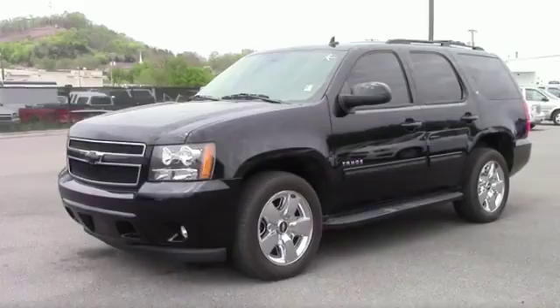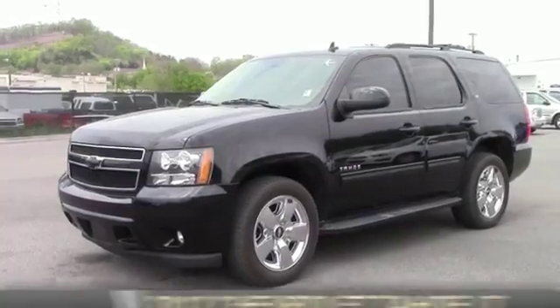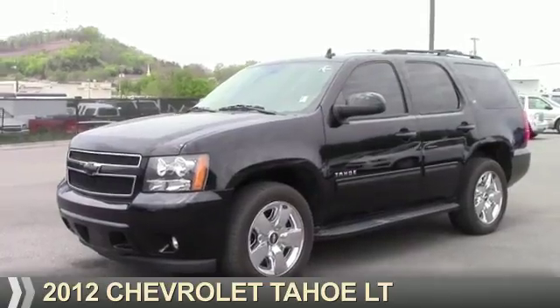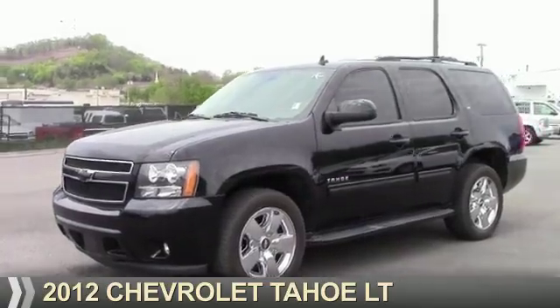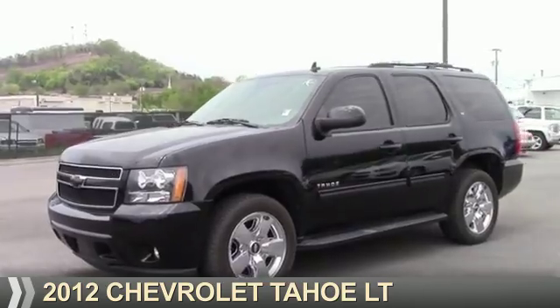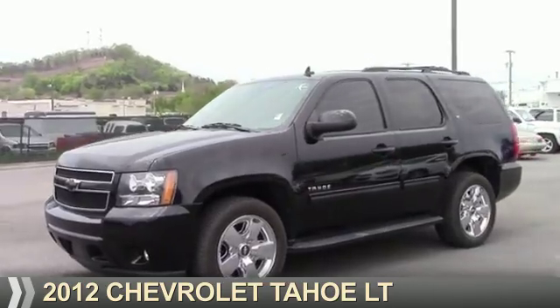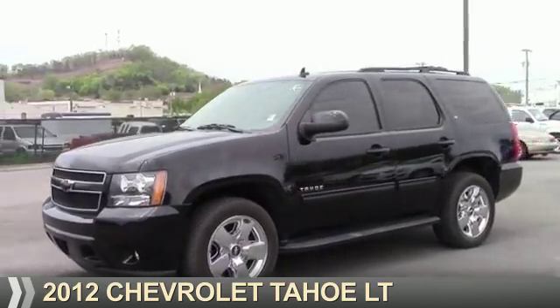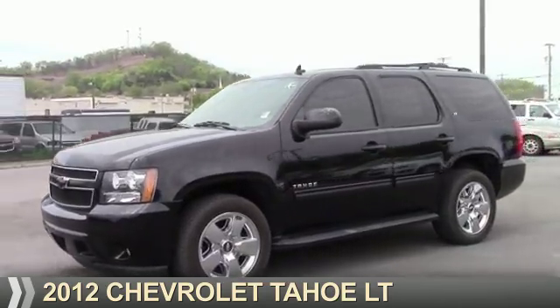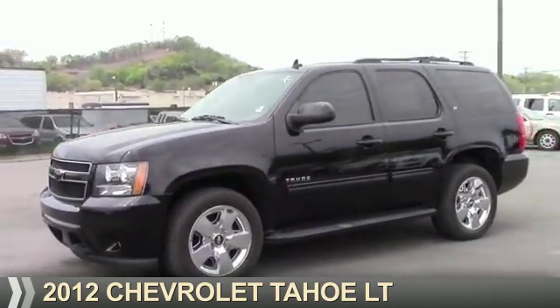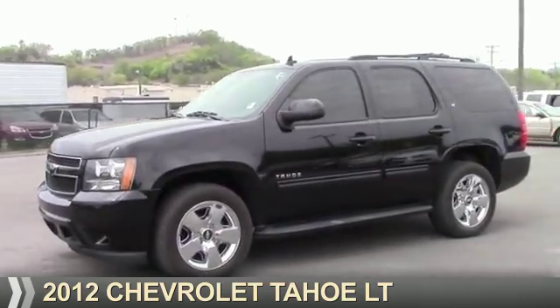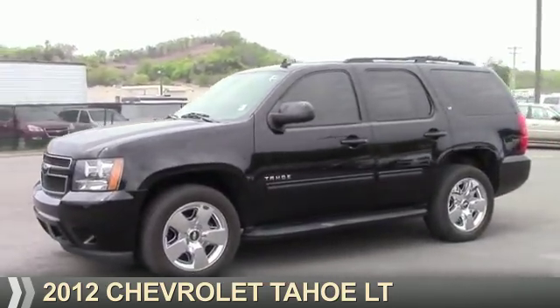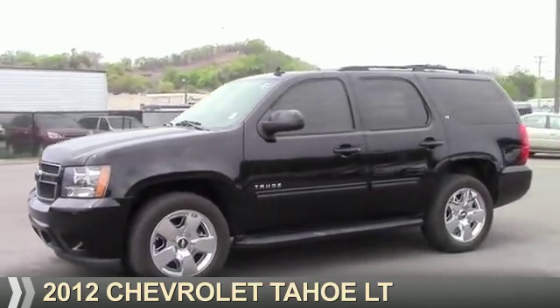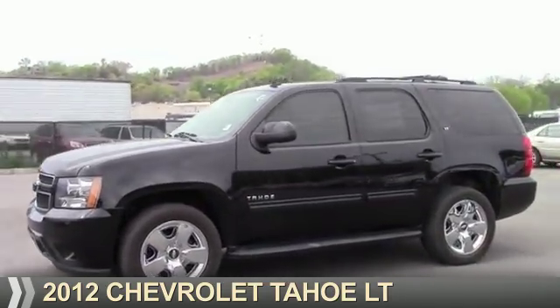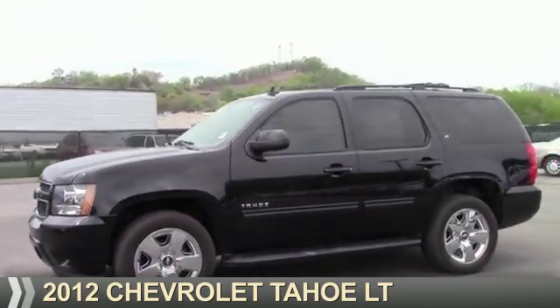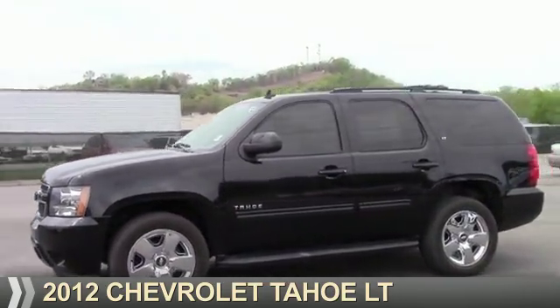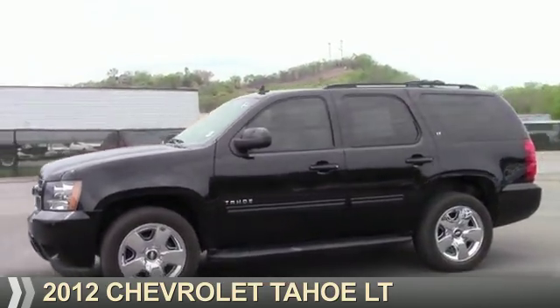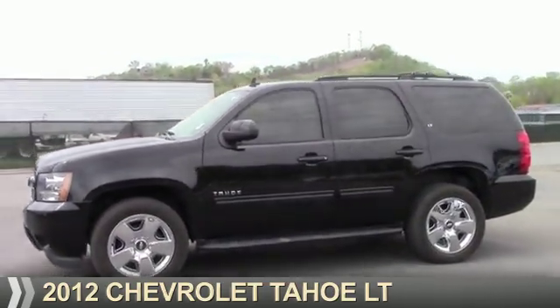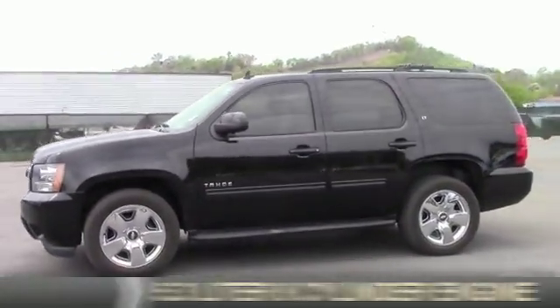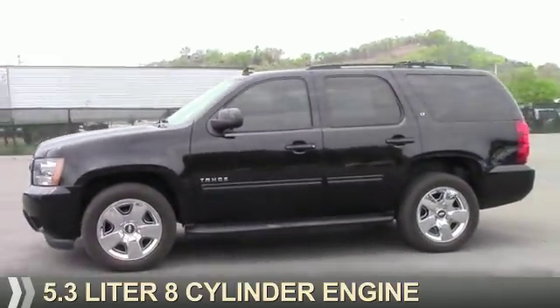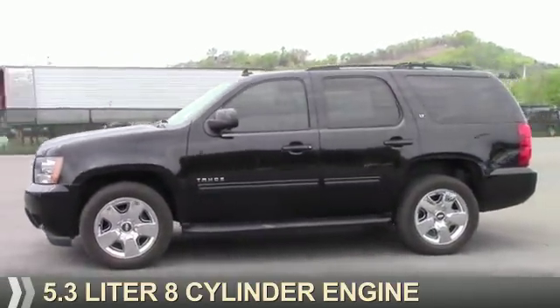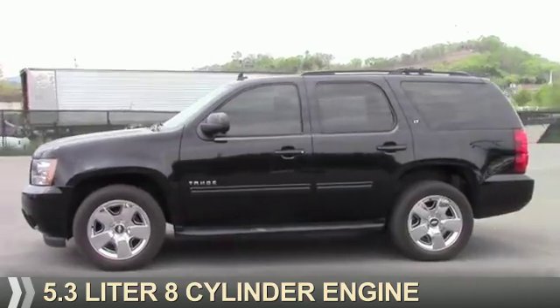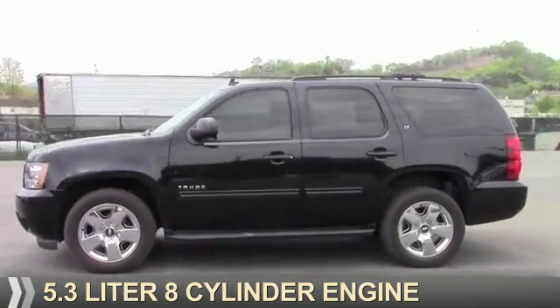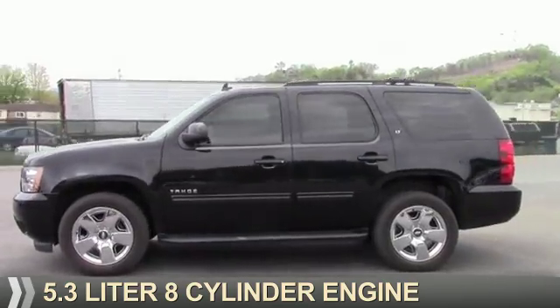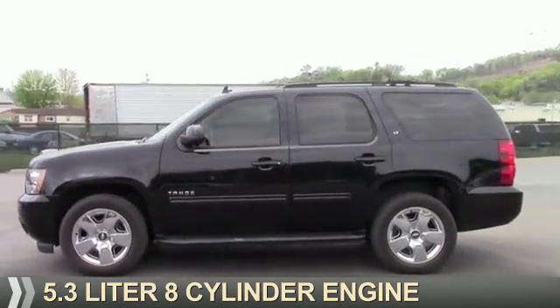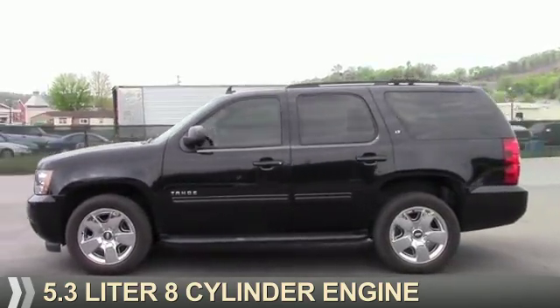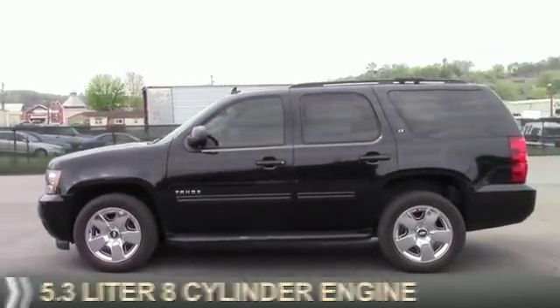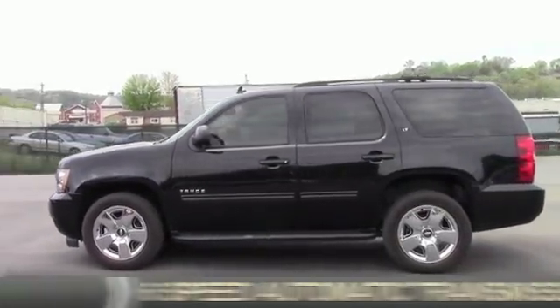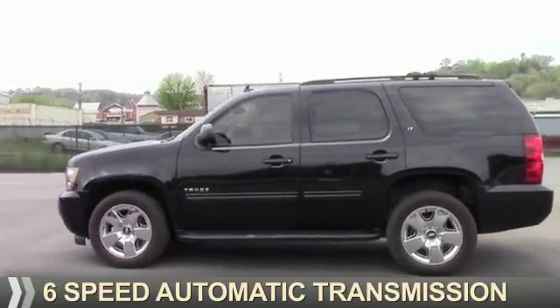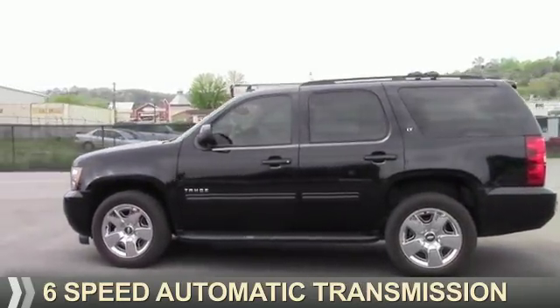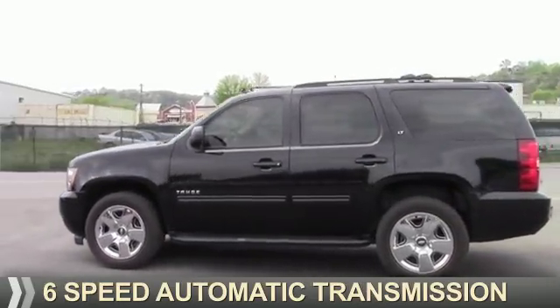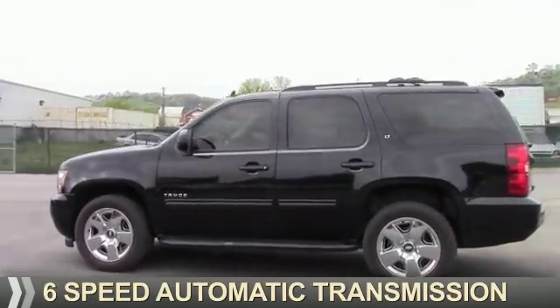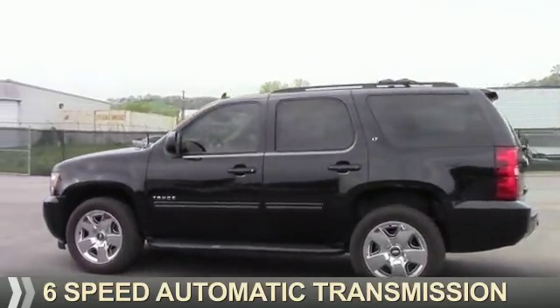Presenting the 2012 Chevrolet Tahoe. It's powered by a 5.3 liter 8-cylinder engine and a 6-speed automatic transmission.